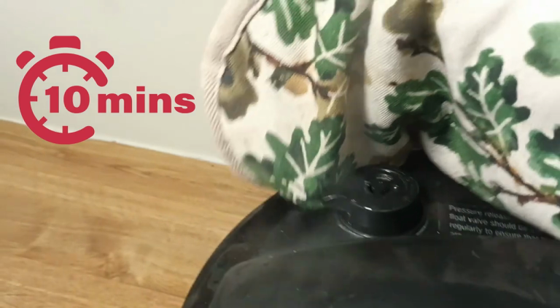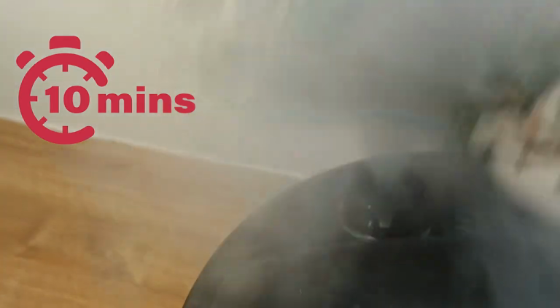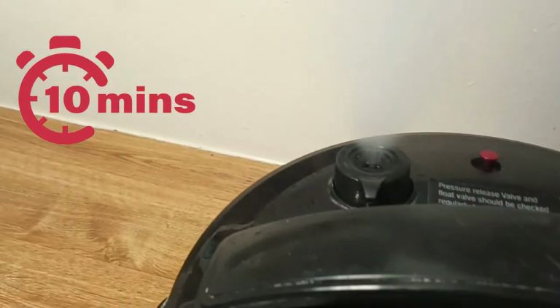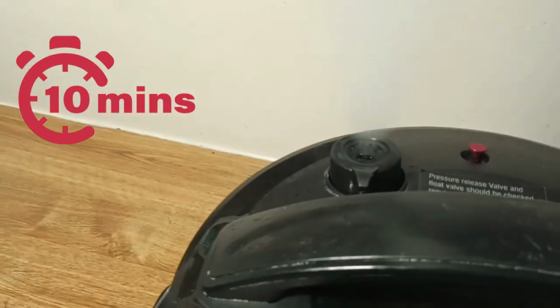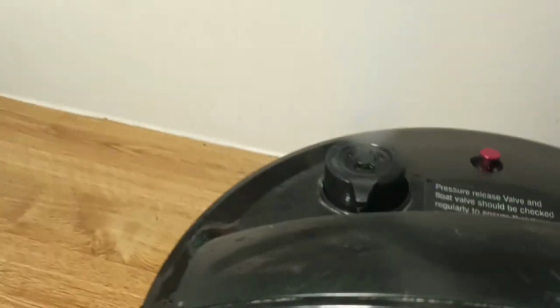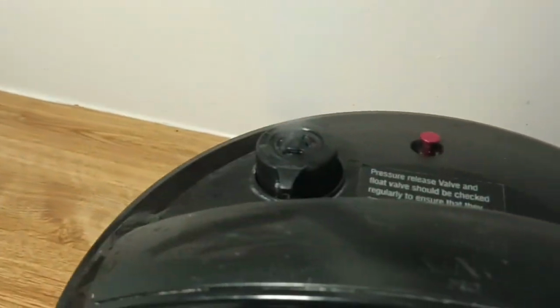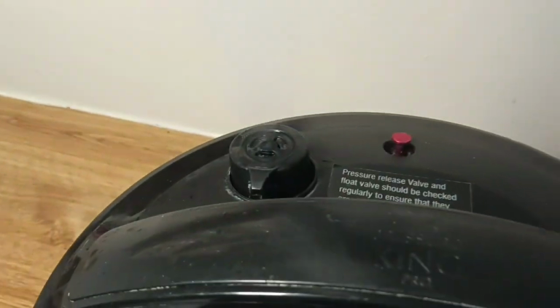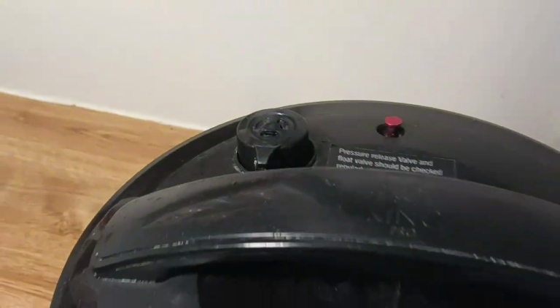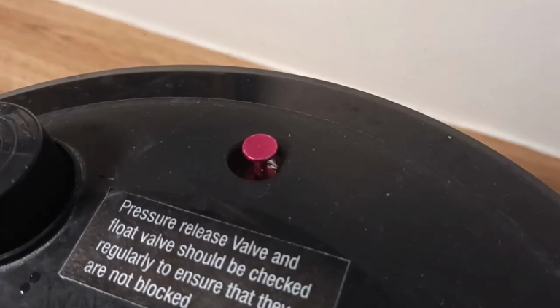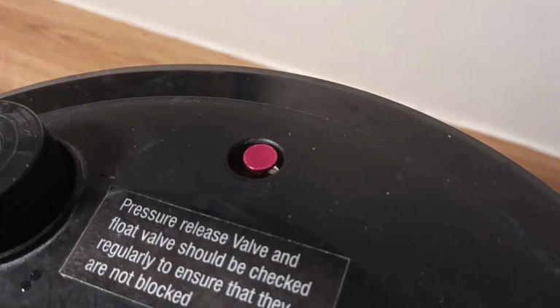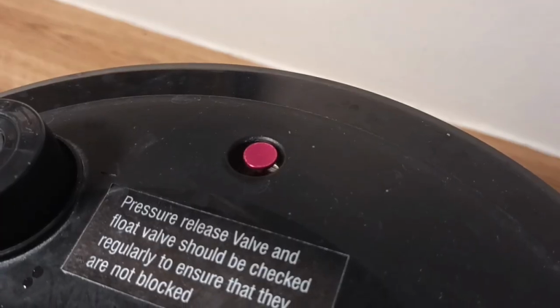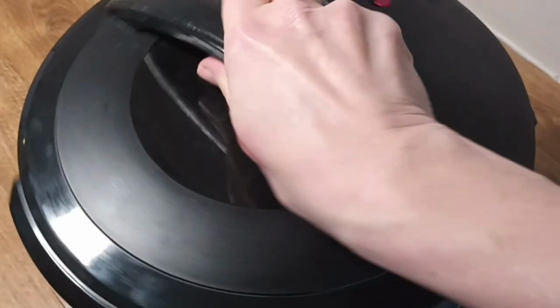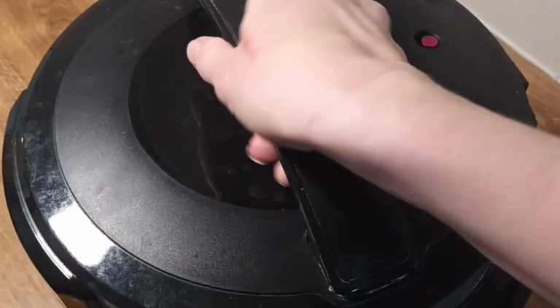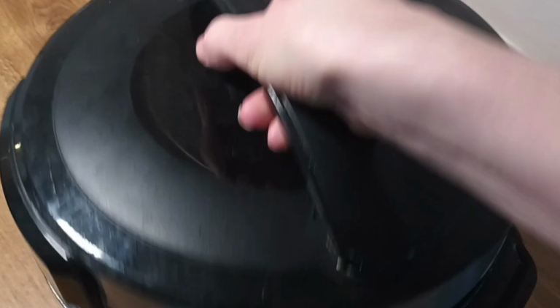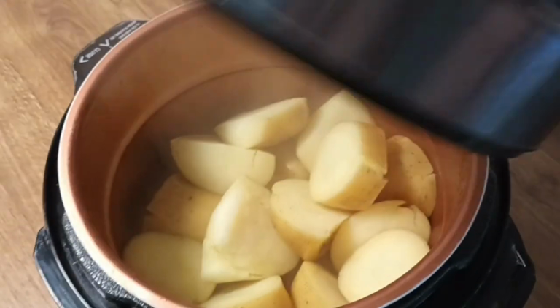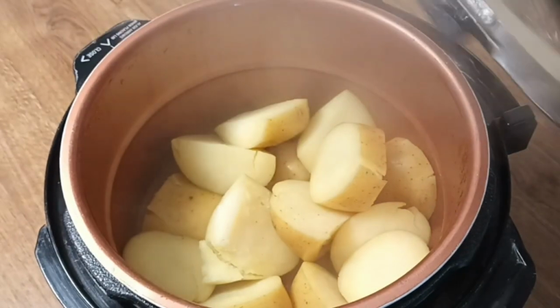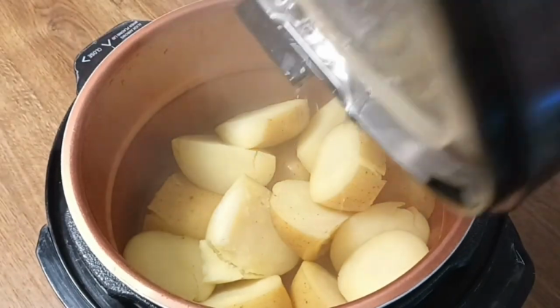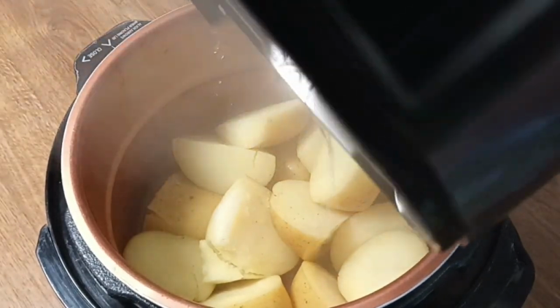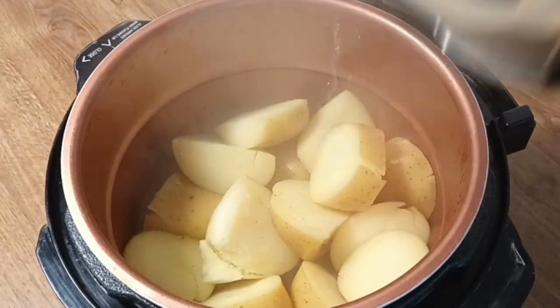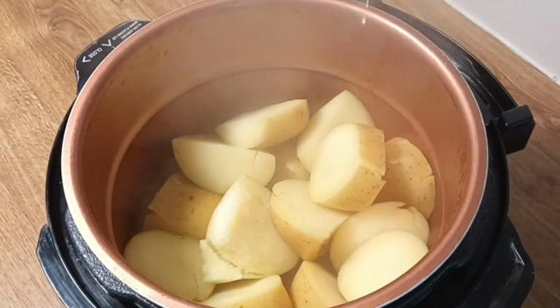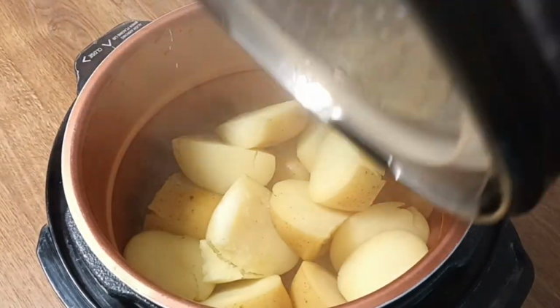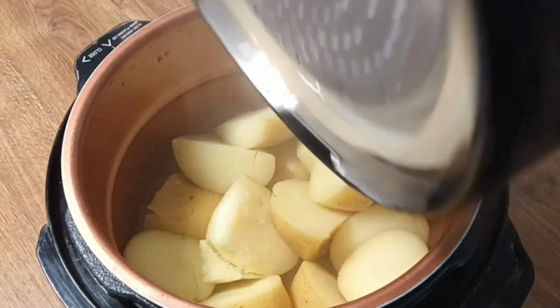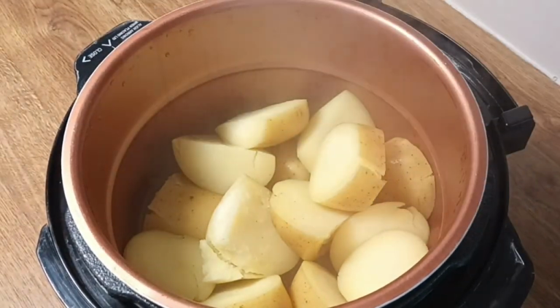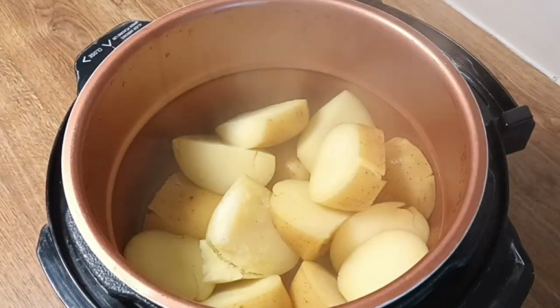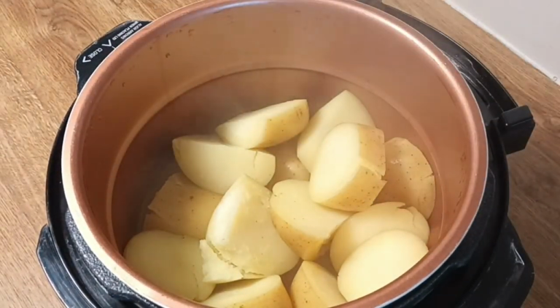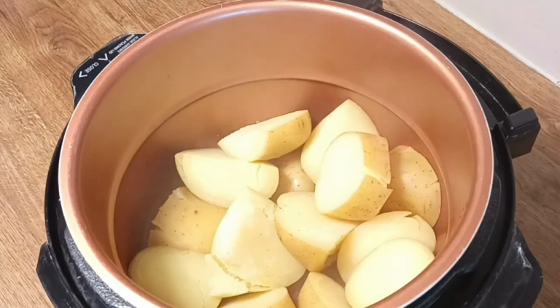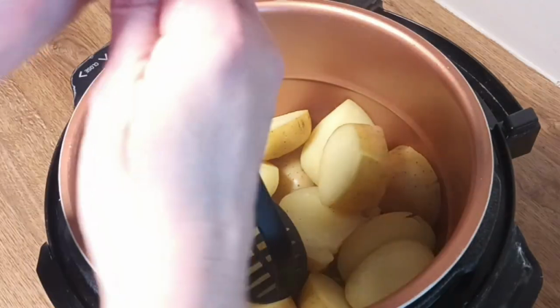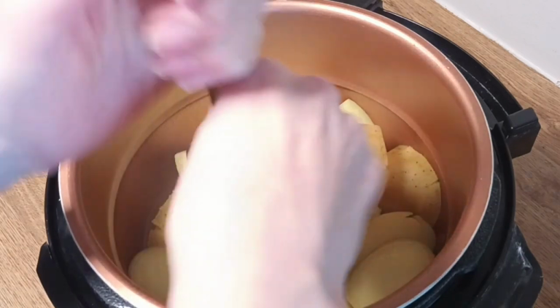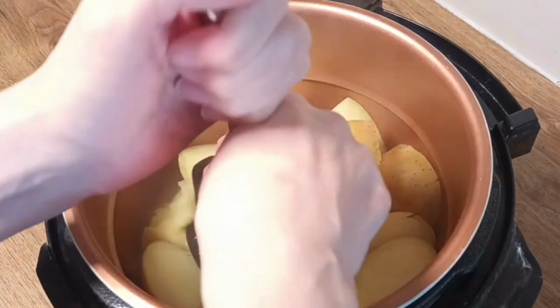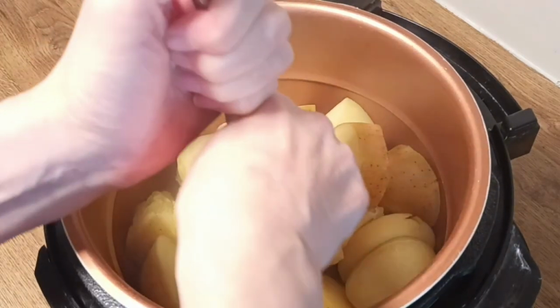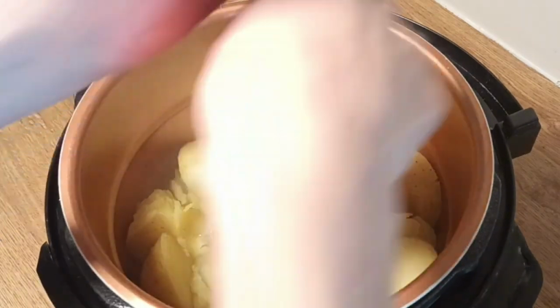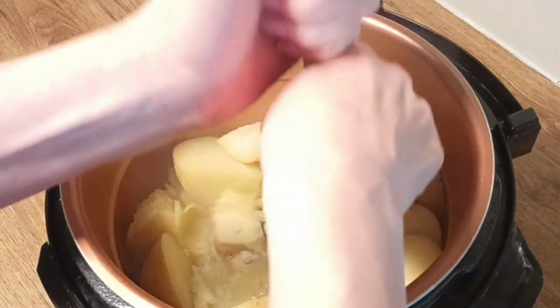After your 10 minutes, release the steam. And now your potatoes are cooked, and you can begin to mash them.